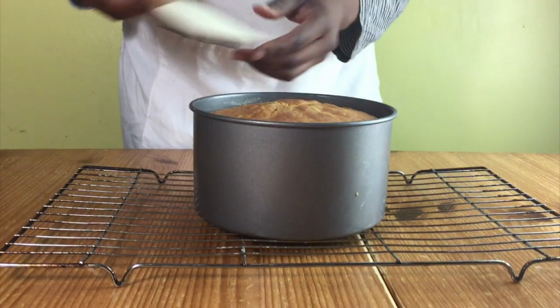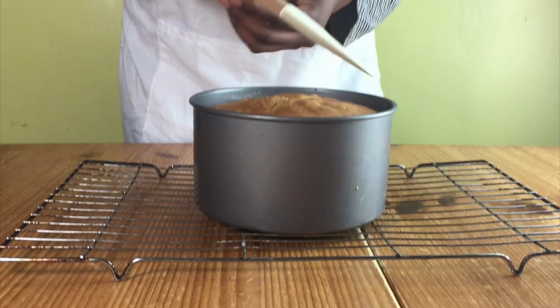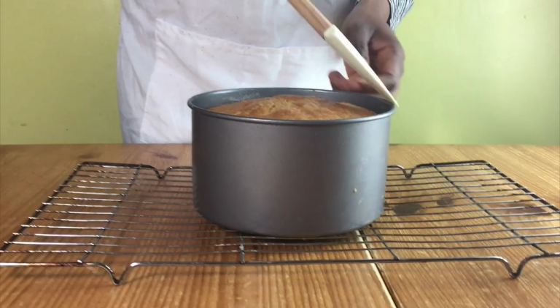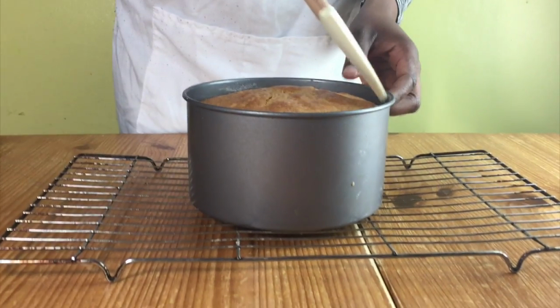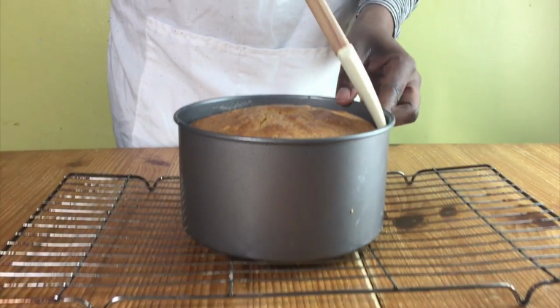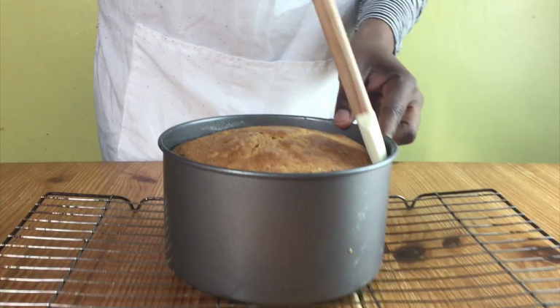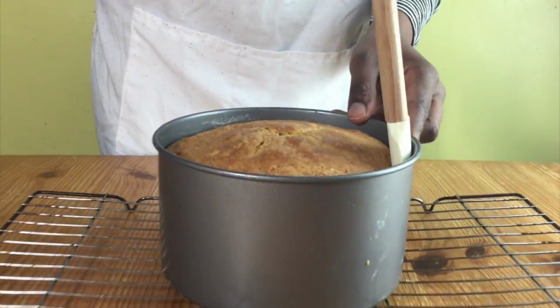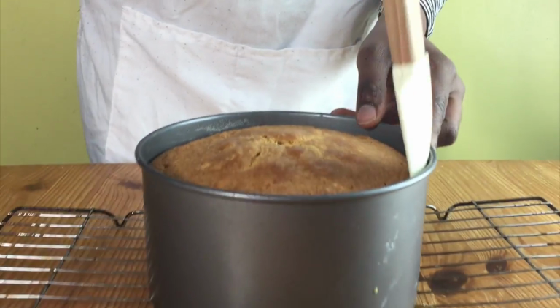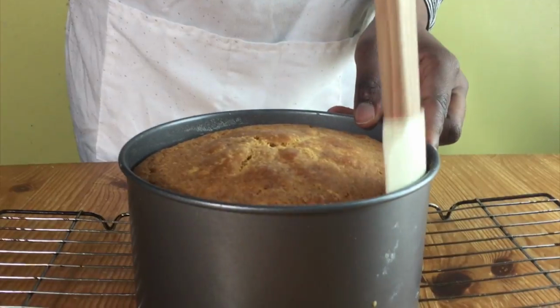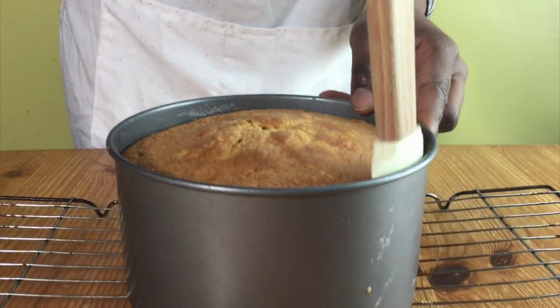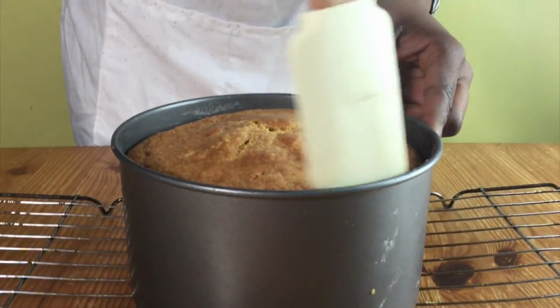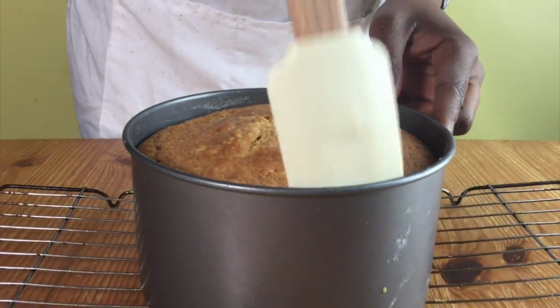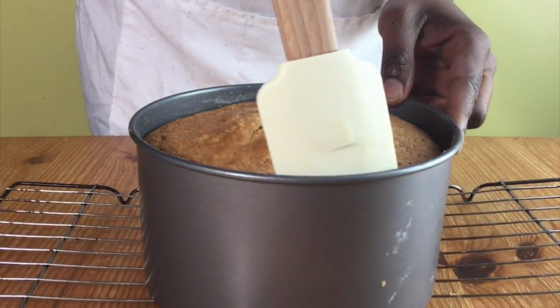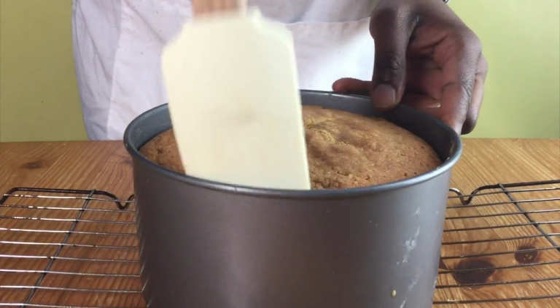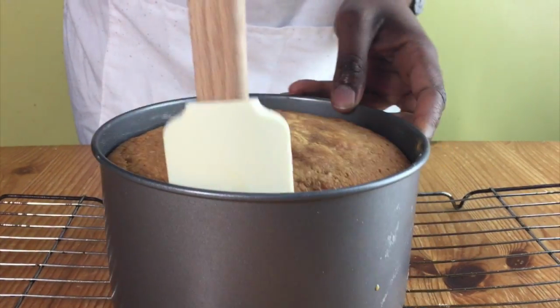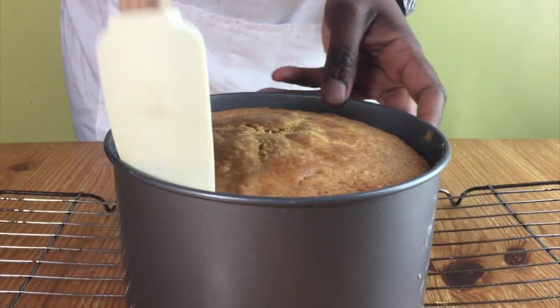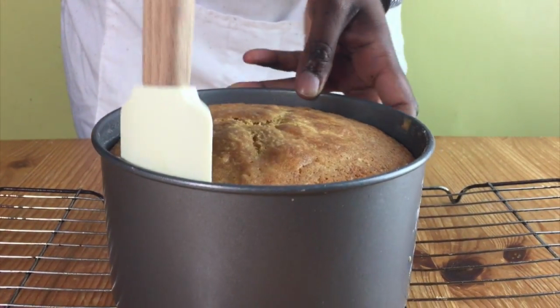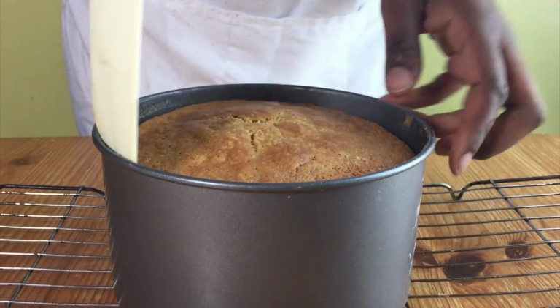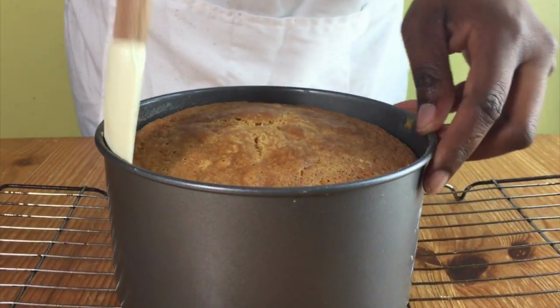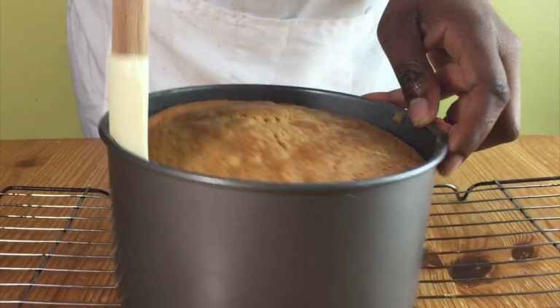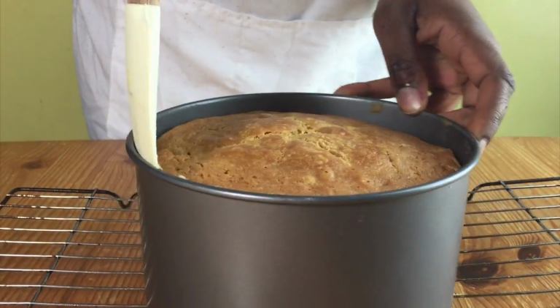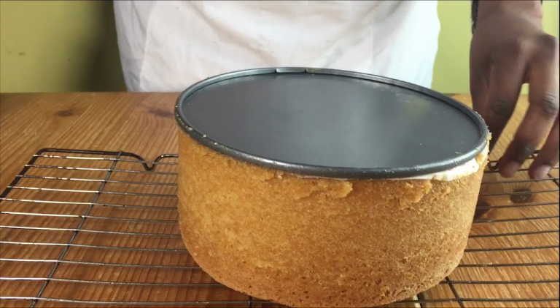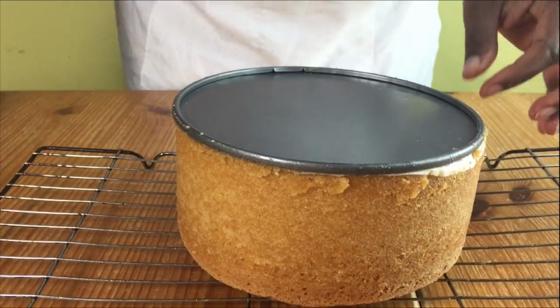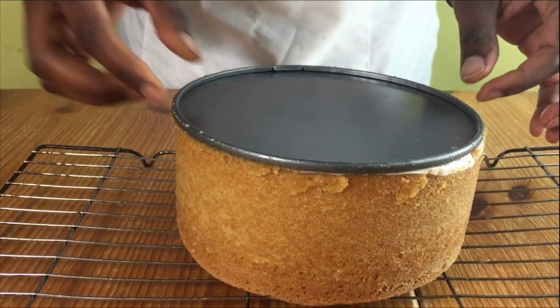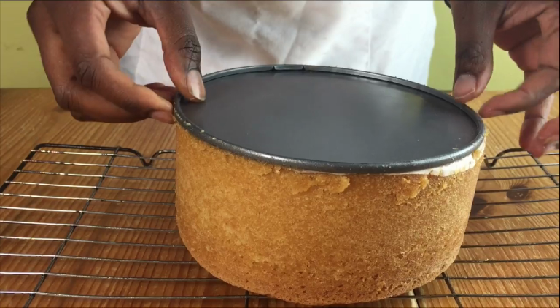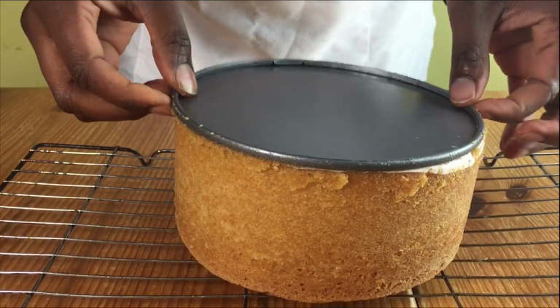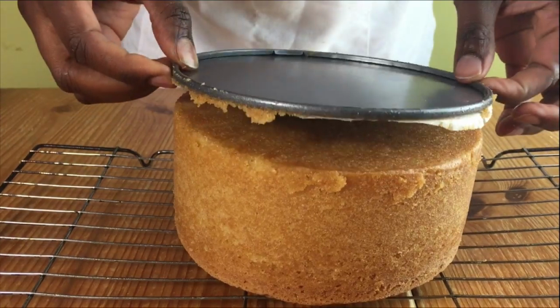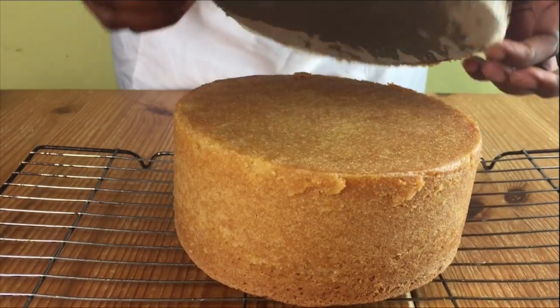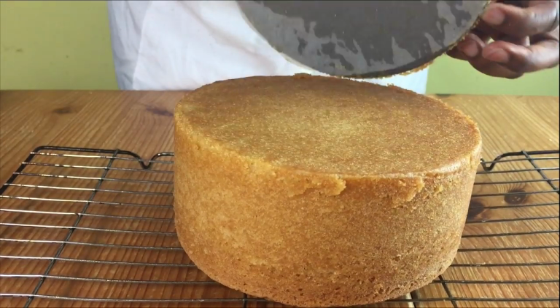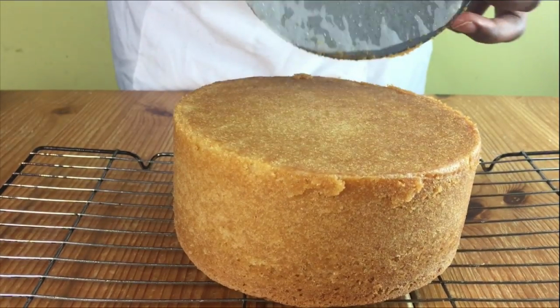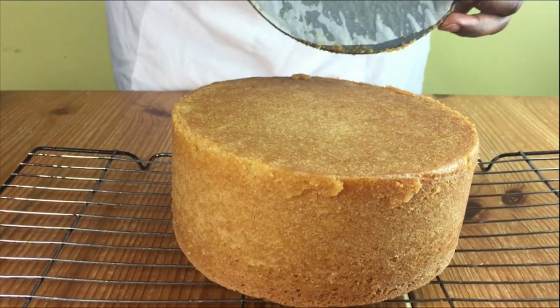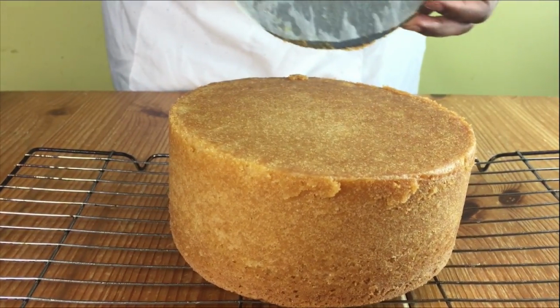When it's ready, loosen the sides with a spatula to help release the cake easily, and then put your cake on a cooling rack to cool completely.